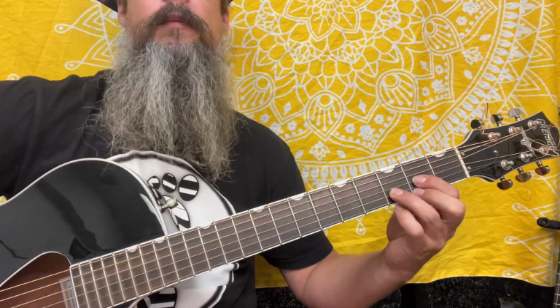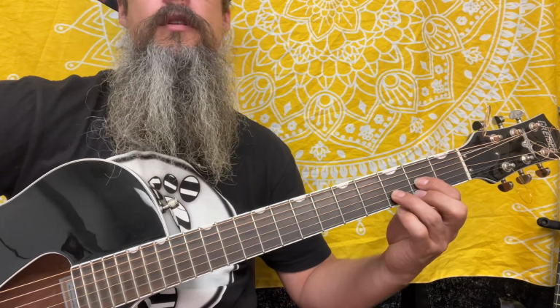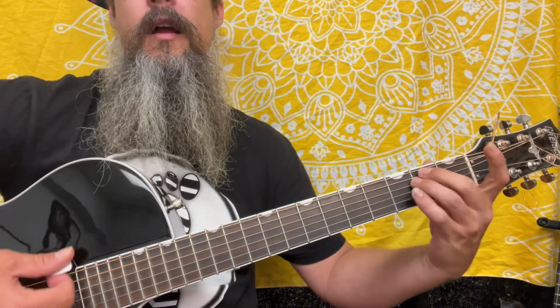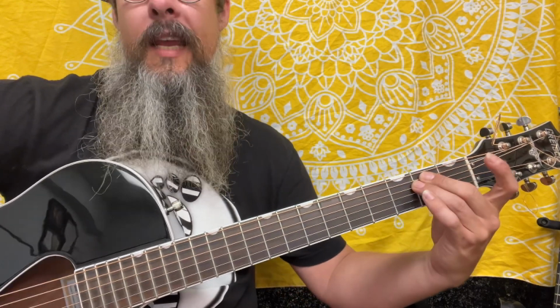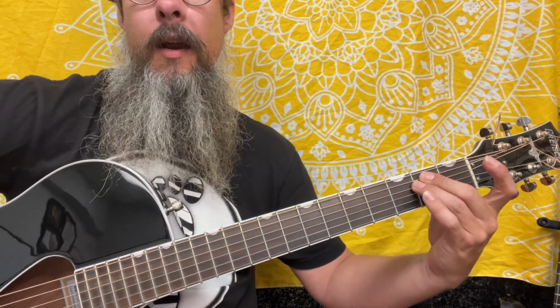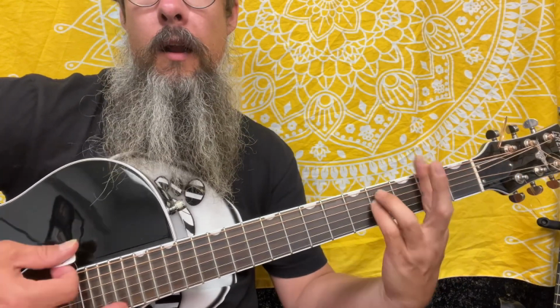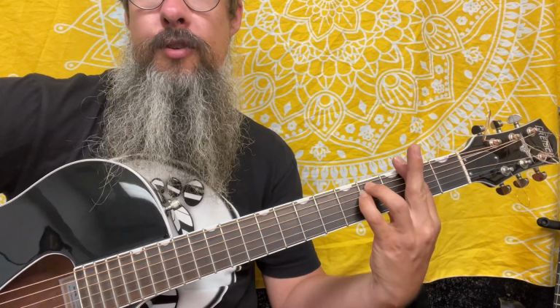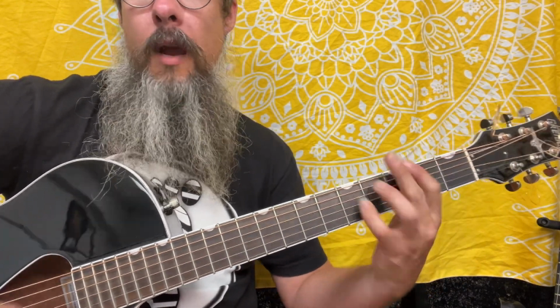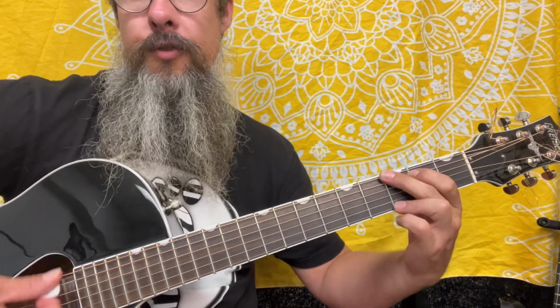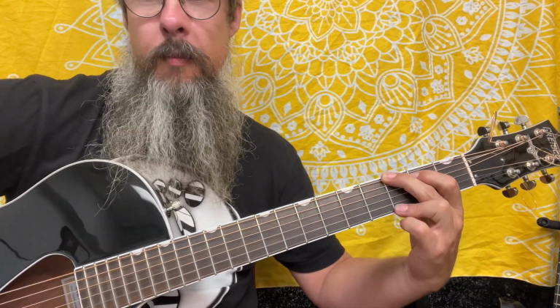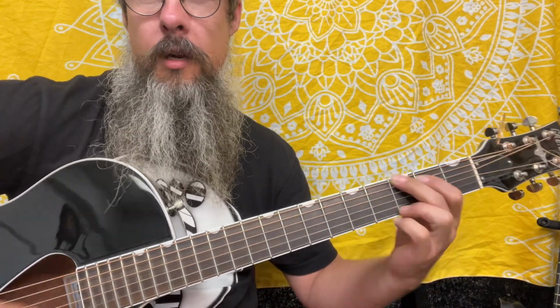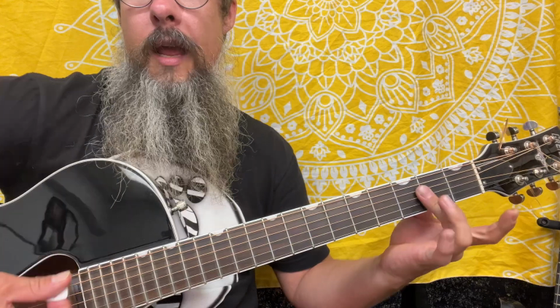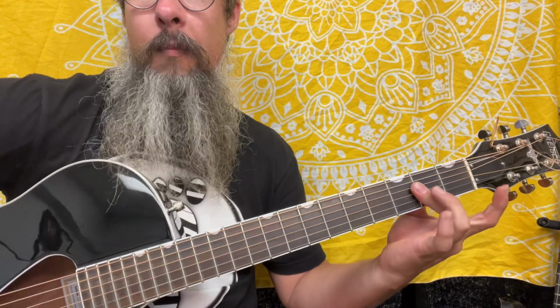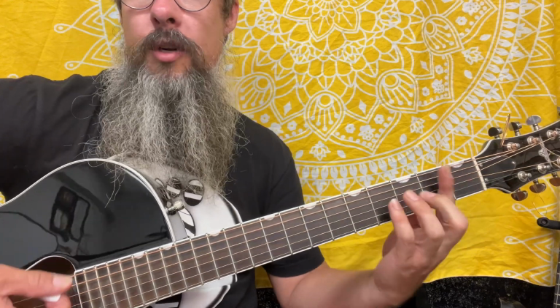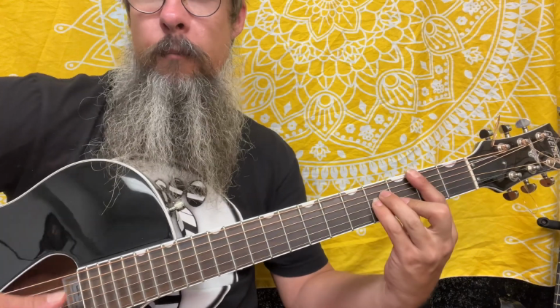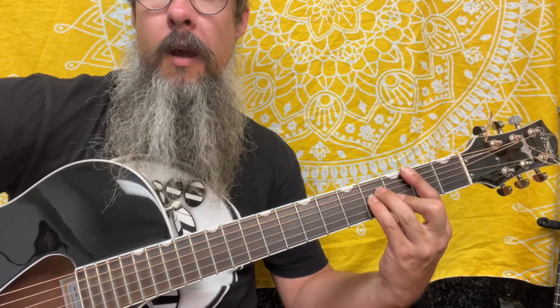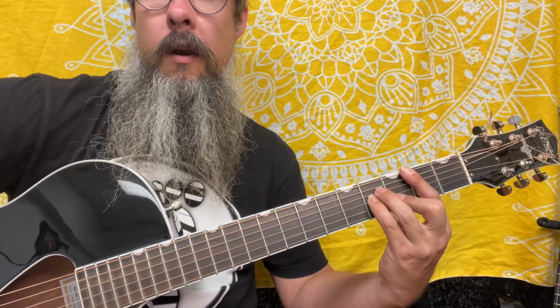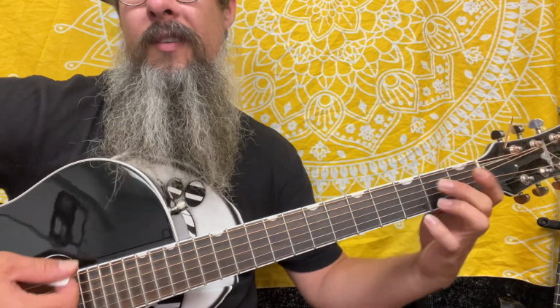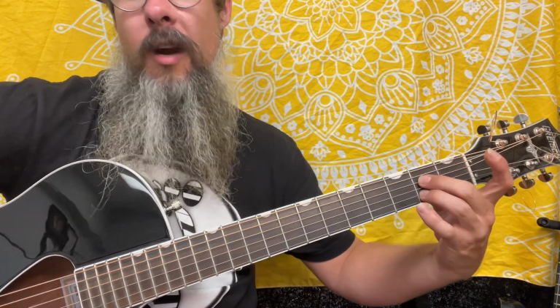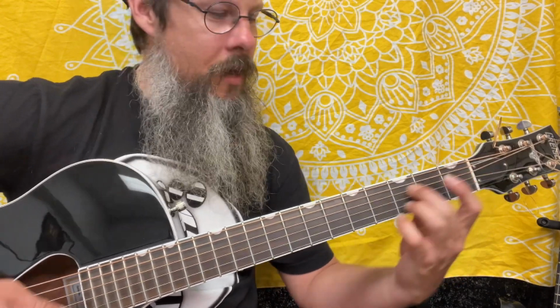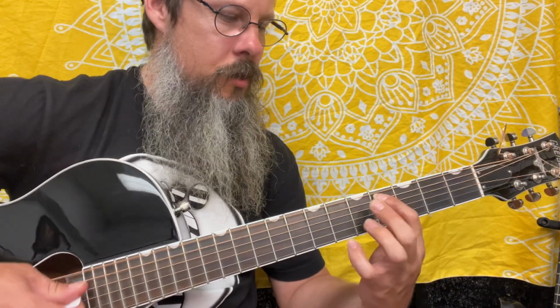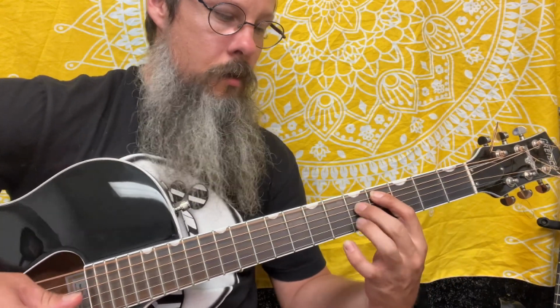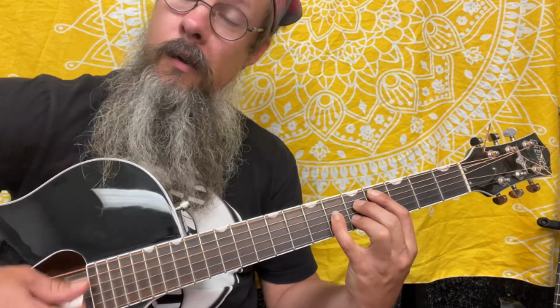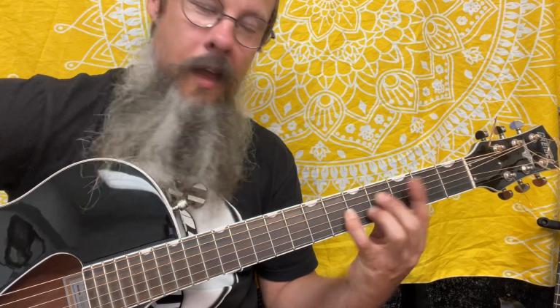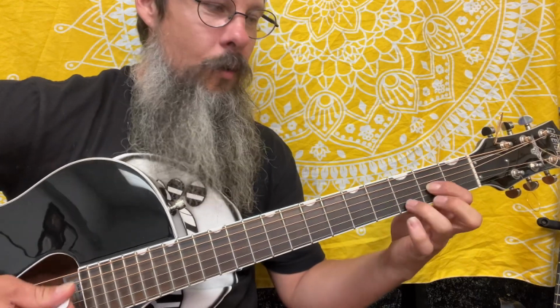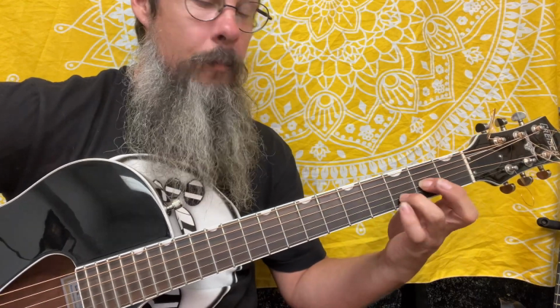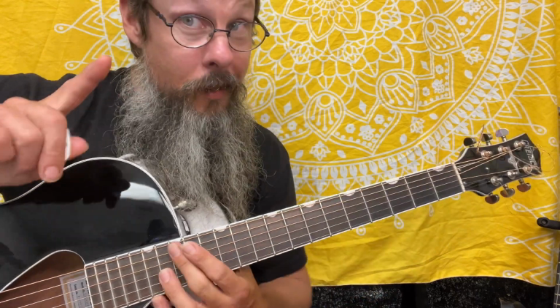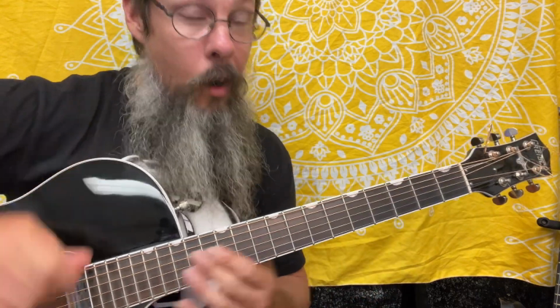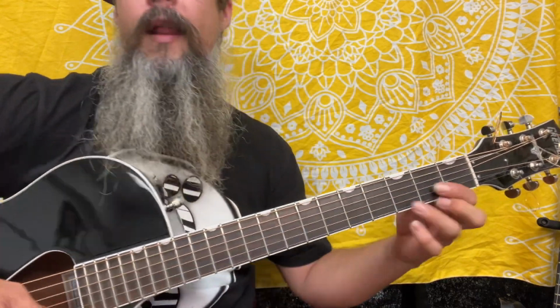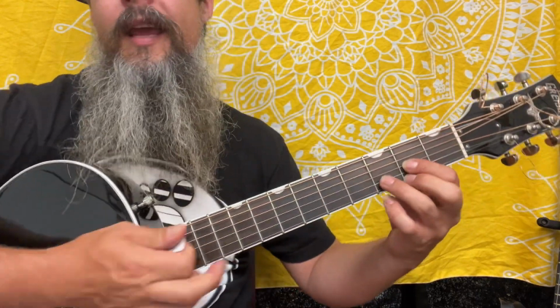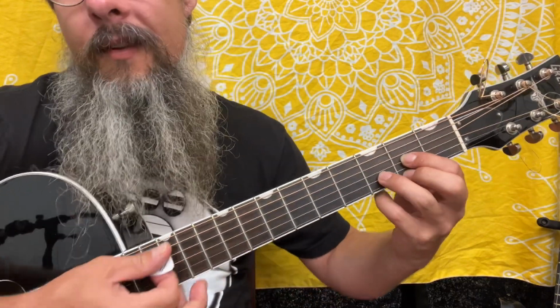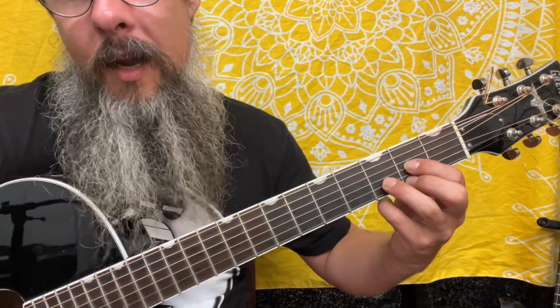D major: E minor, F sharp minor, G major, A major, B minor. We have a C sharp diminished, and then back to a D. But for this song, we're really only going to need the D major.